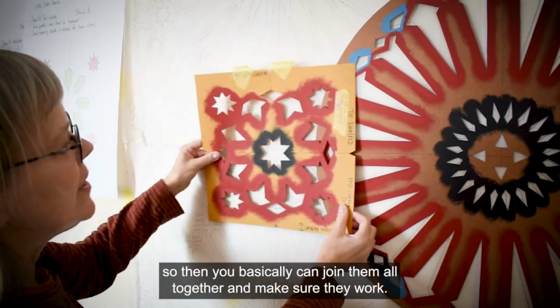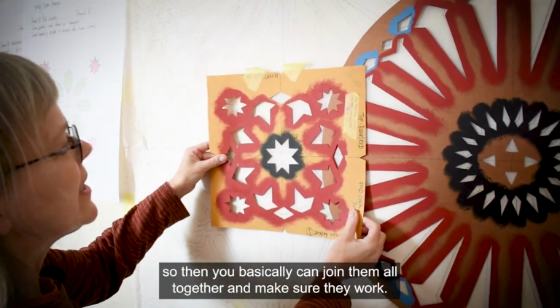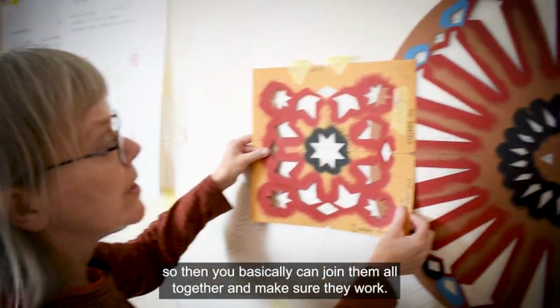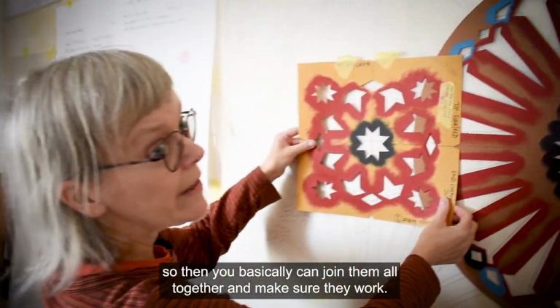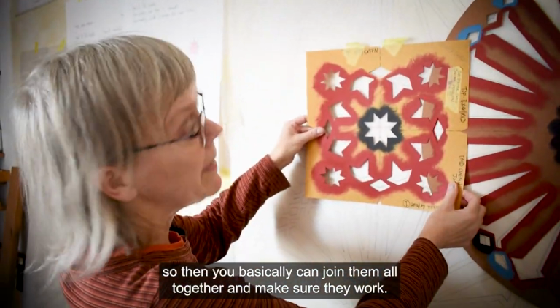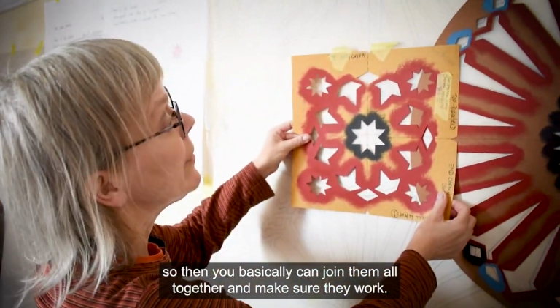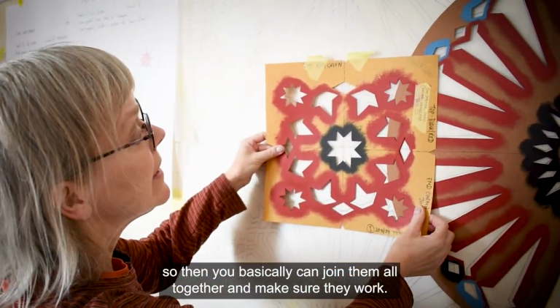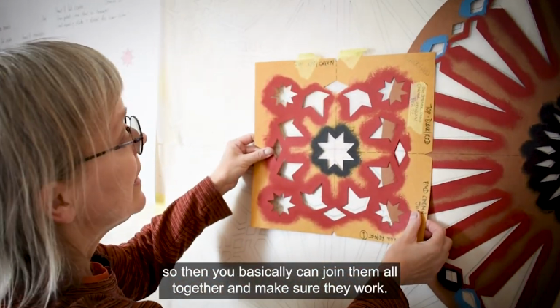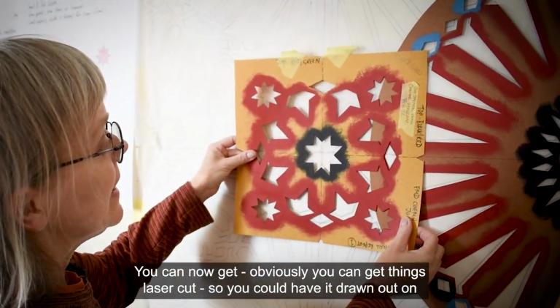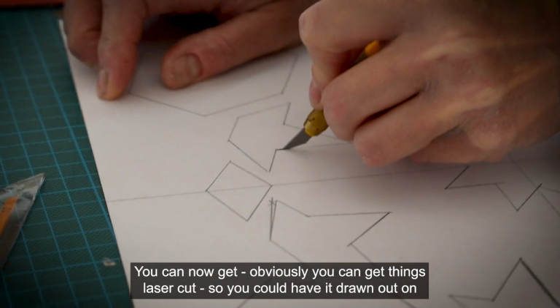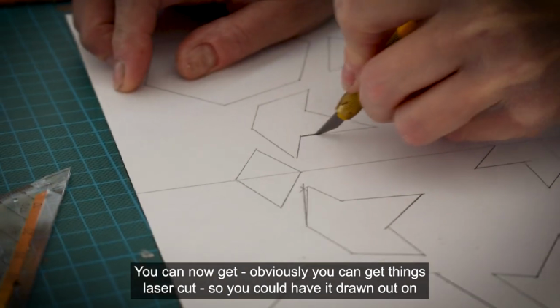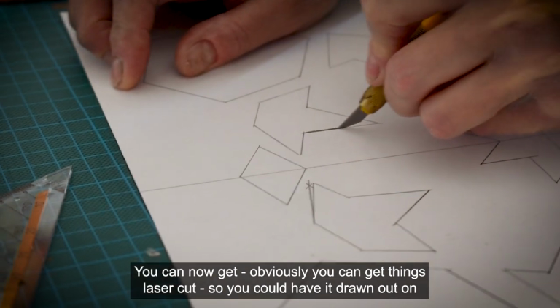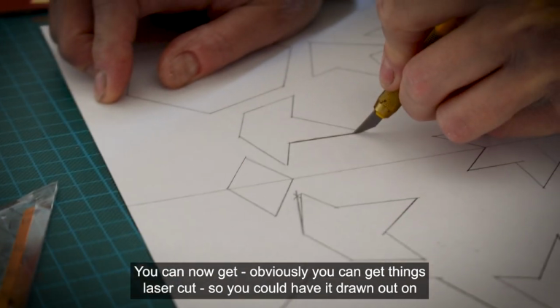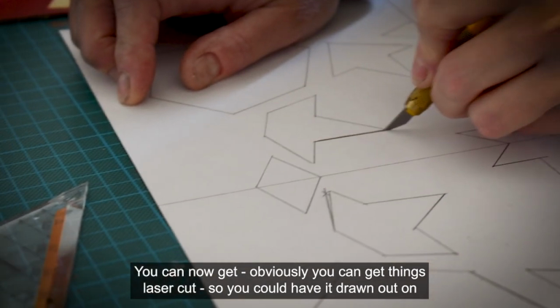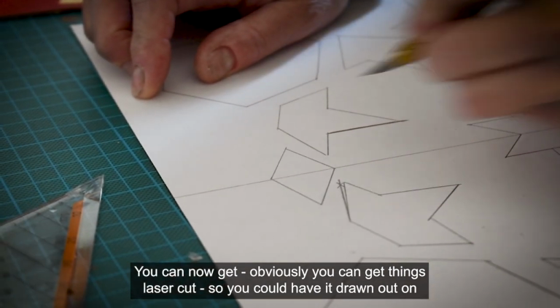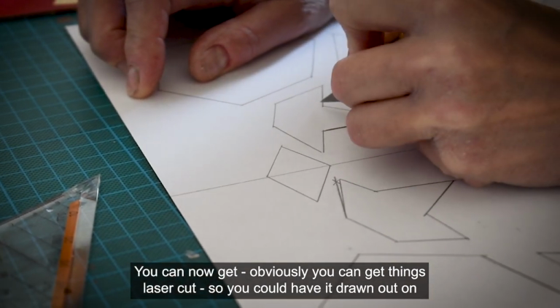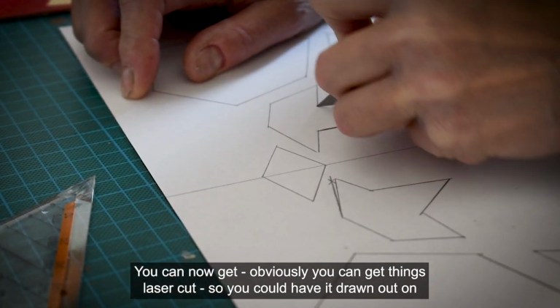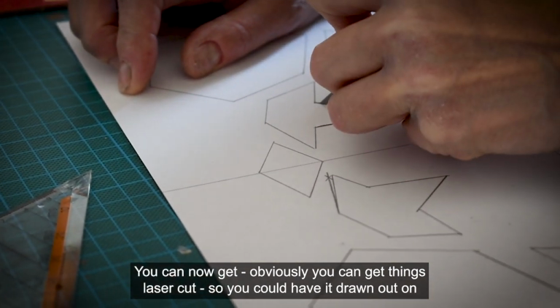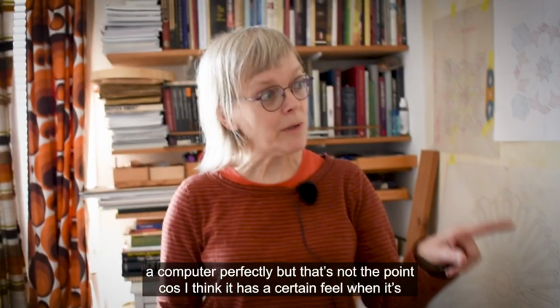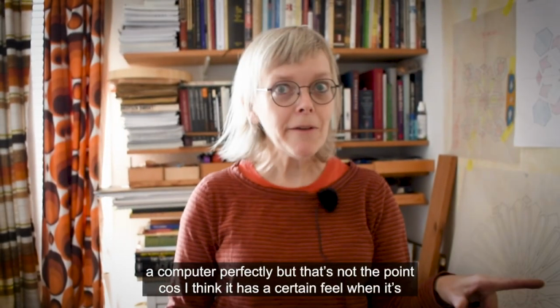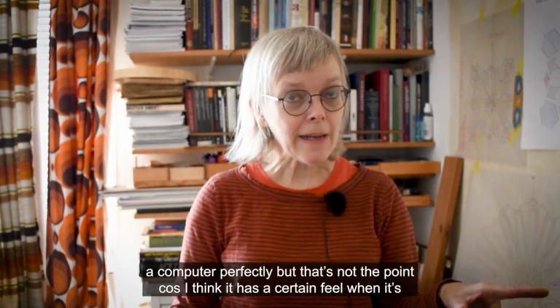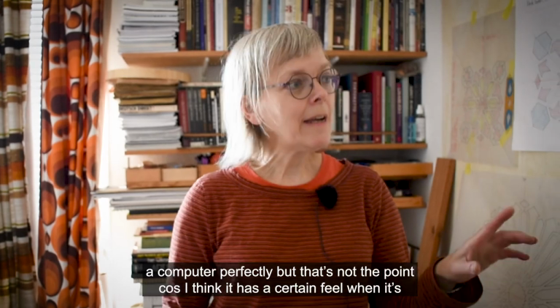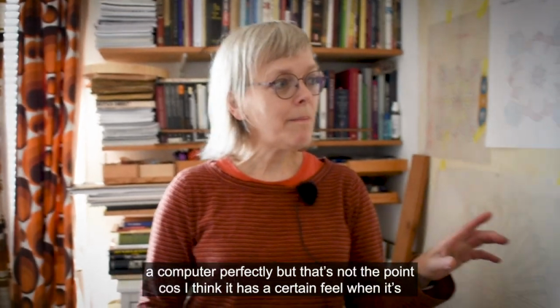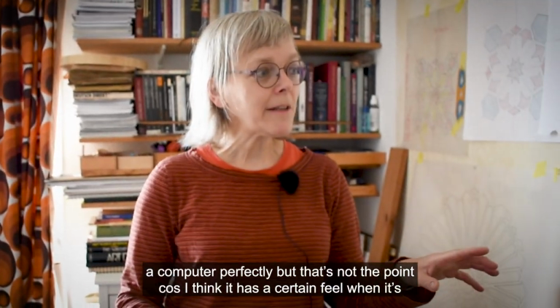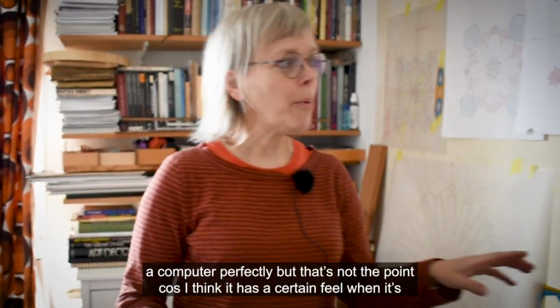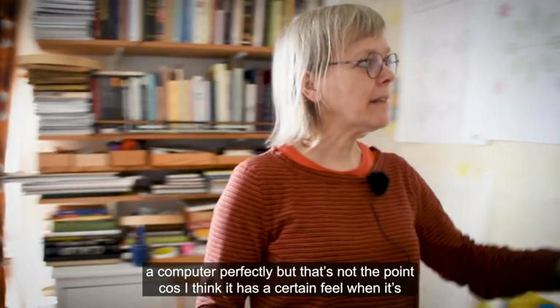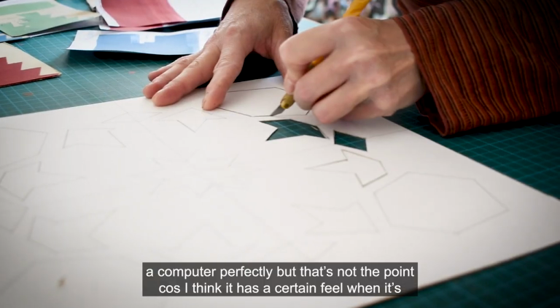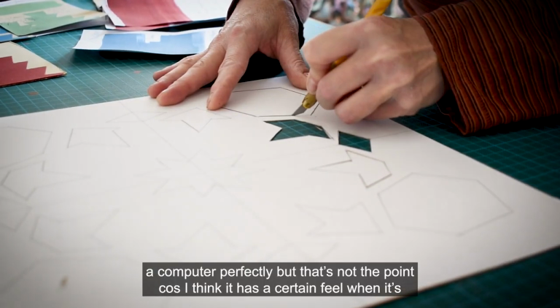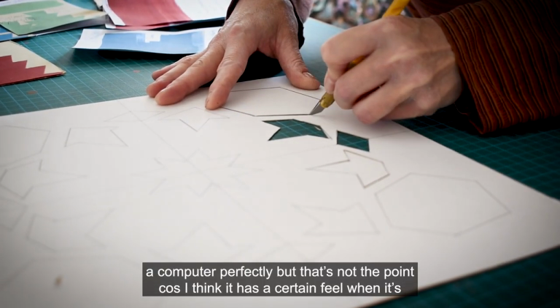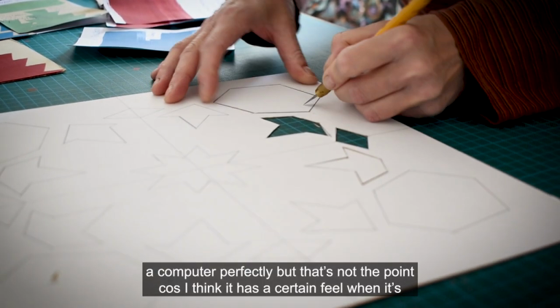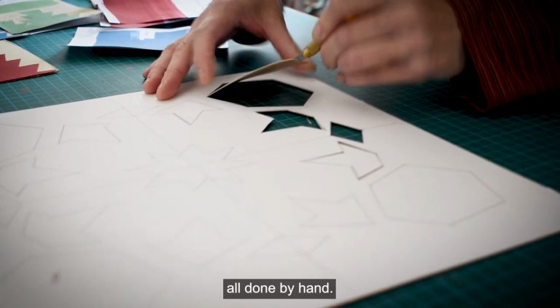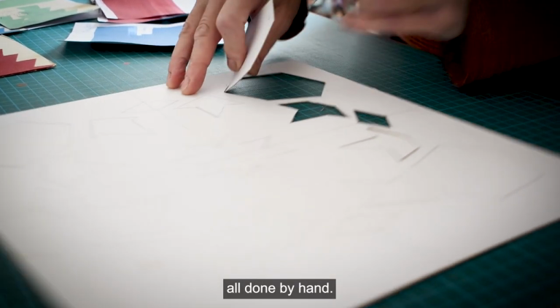So you can join them all together to make sure they work. You can get things laser cut, so you could have it drawn out on the computer perfectly. But that's not the point because I think it has a certain feel when it's all done by hand.